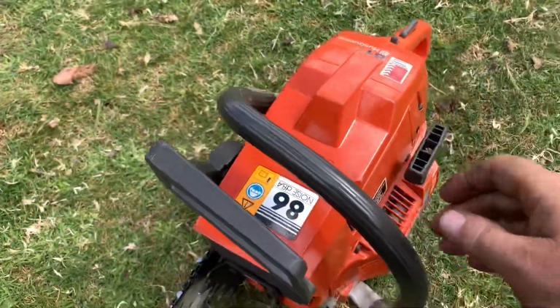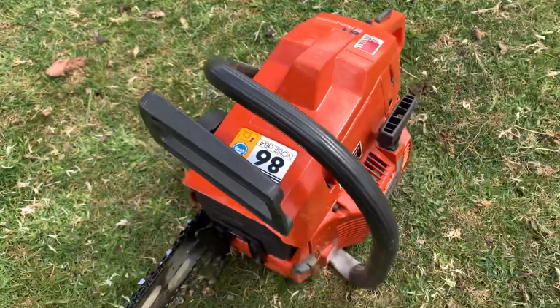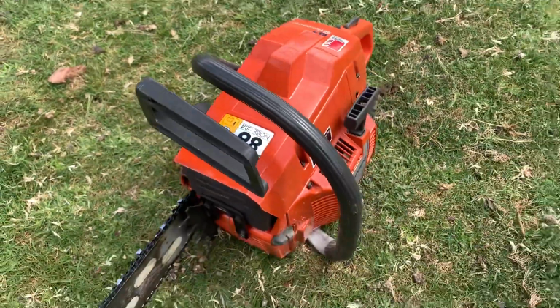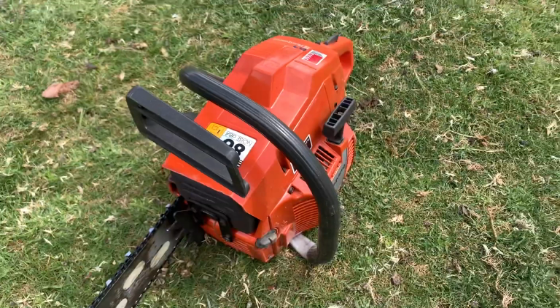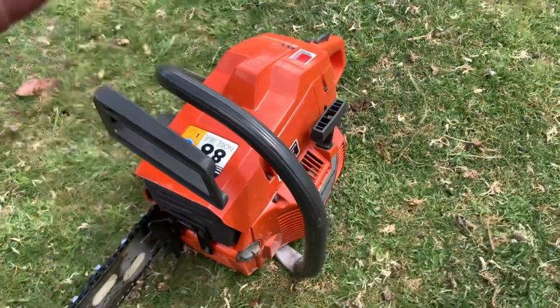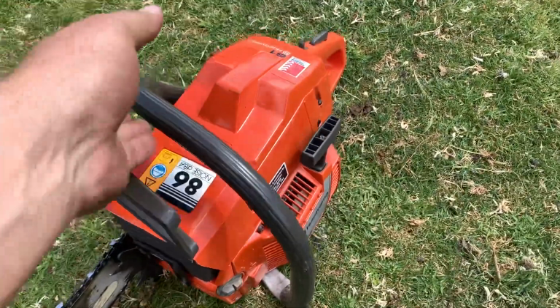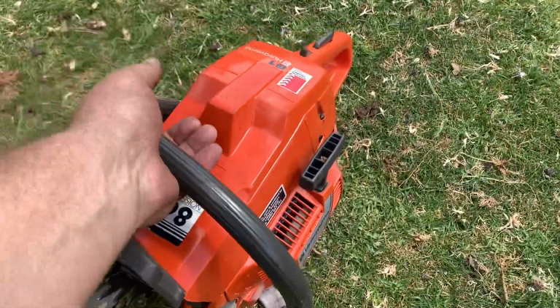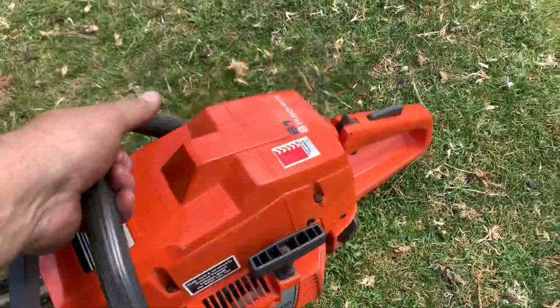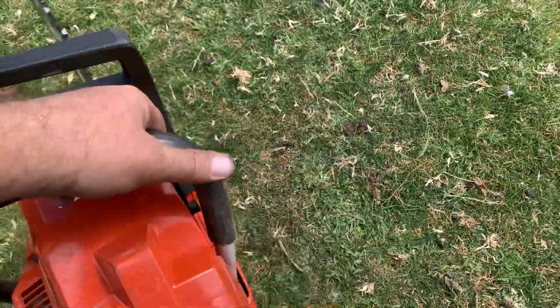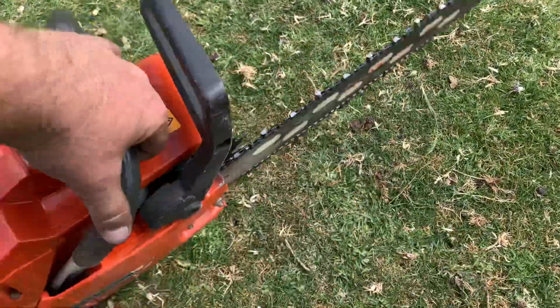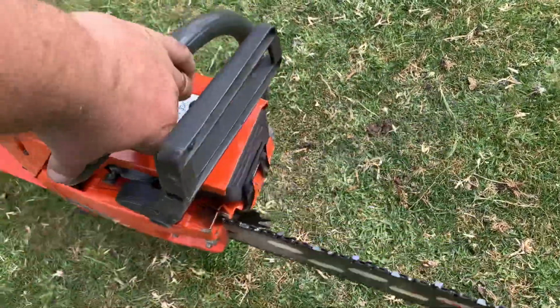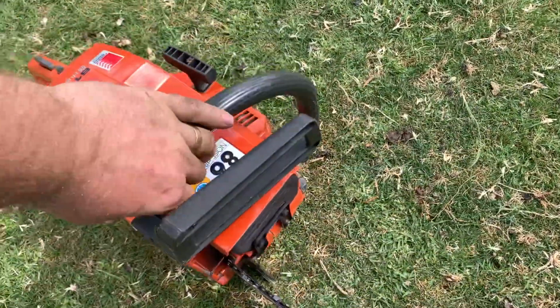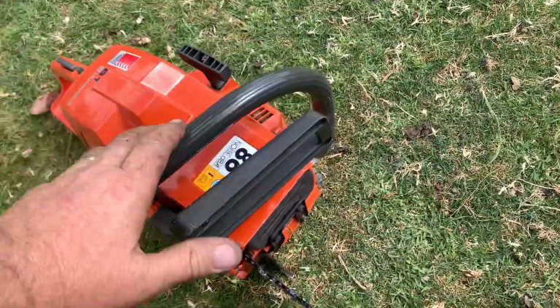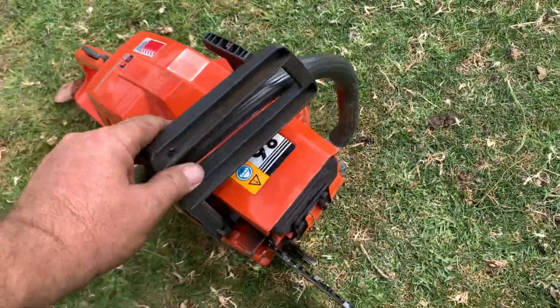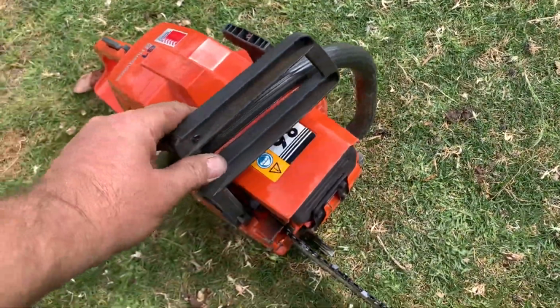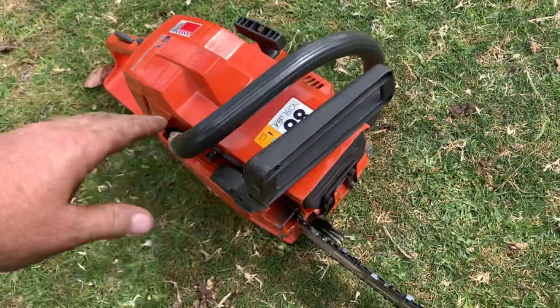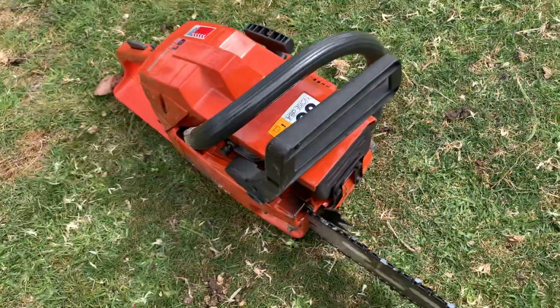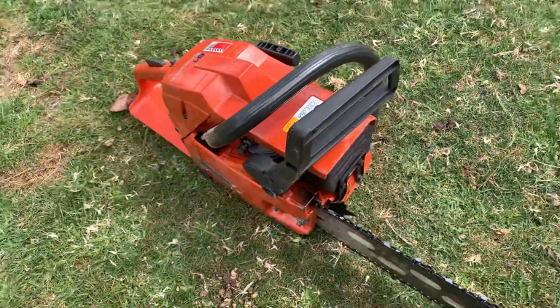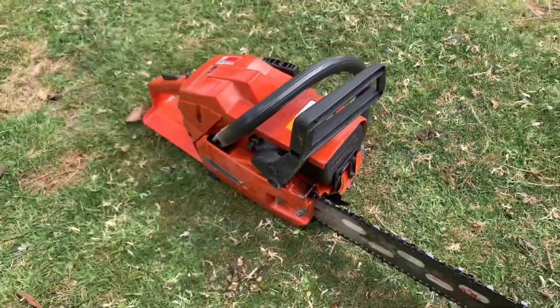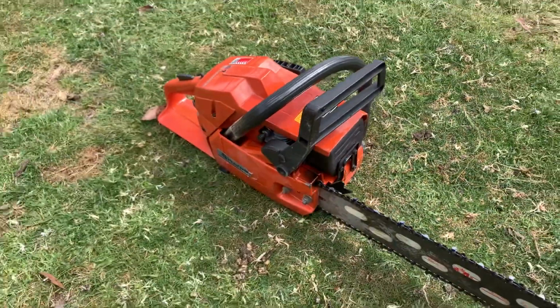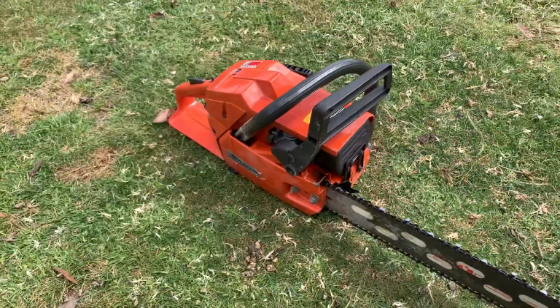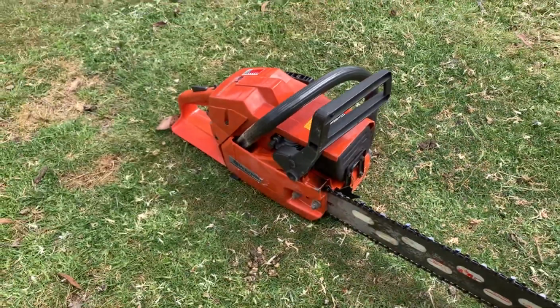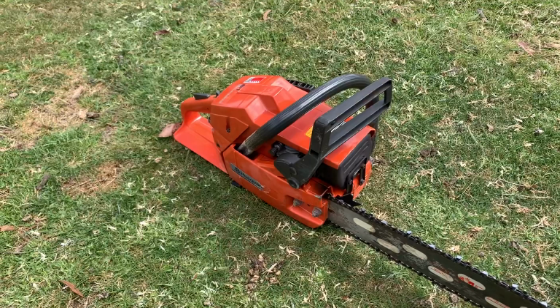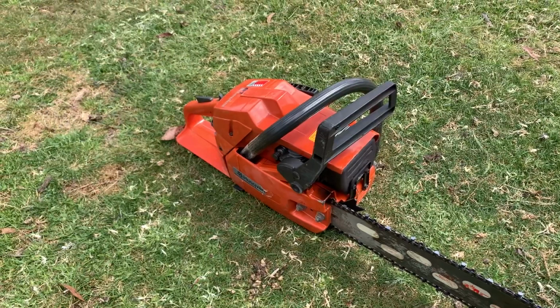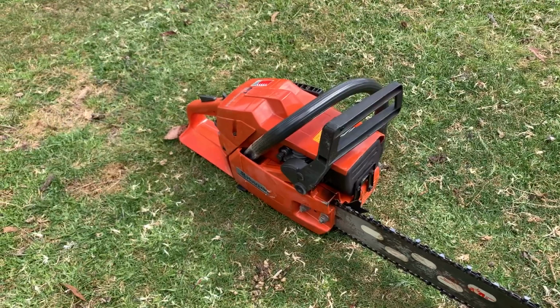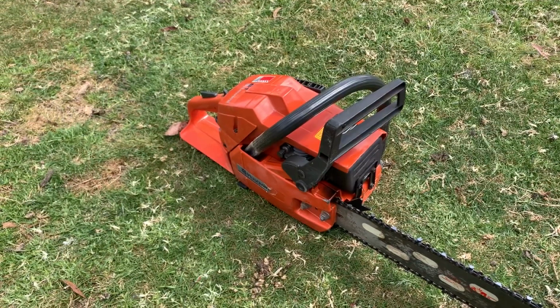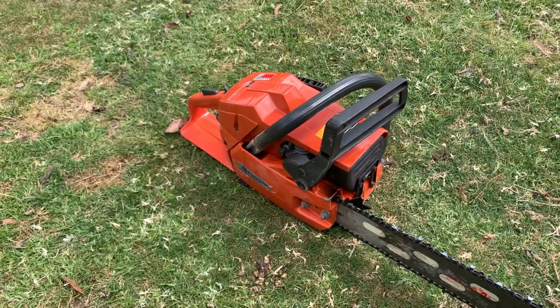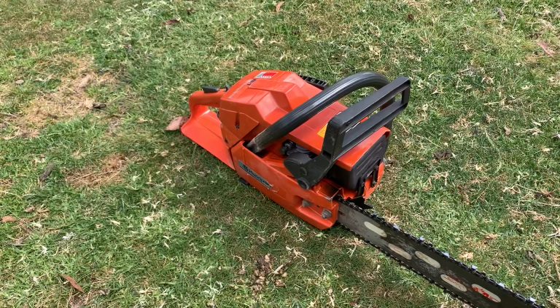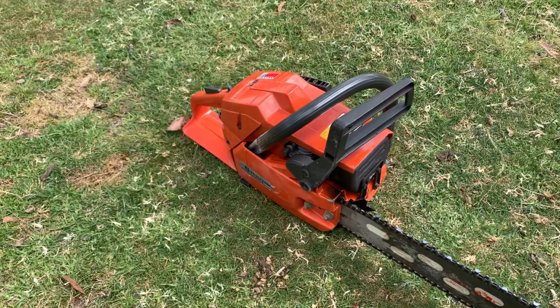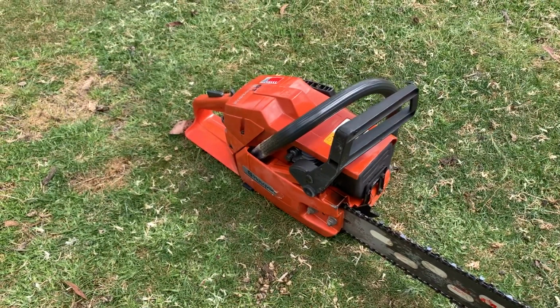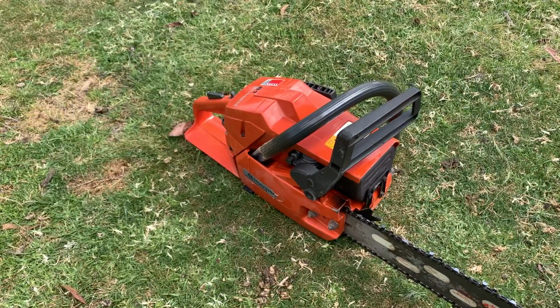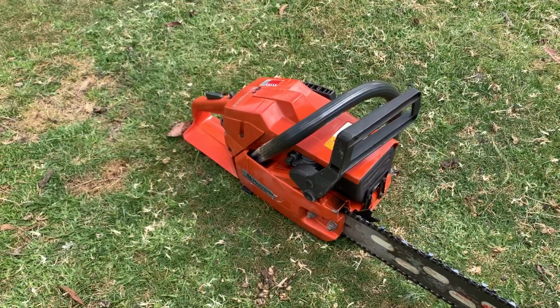Put about half a tank through it now, running beautifully. Be on its way back to the customer soon - I think he'll be very, very happy. Cheers guys, have a great afternoon.